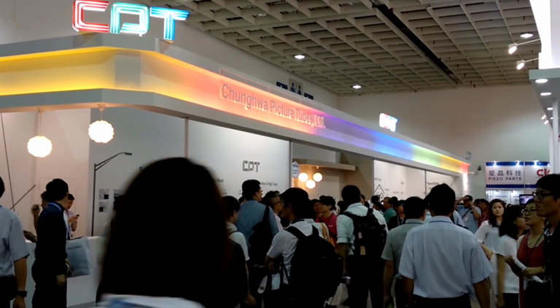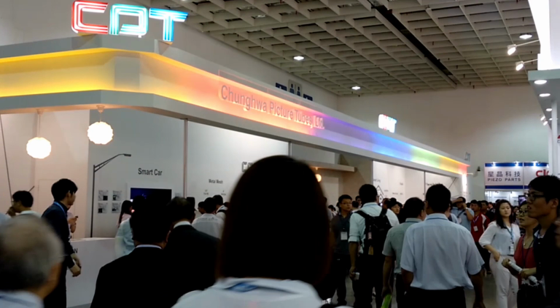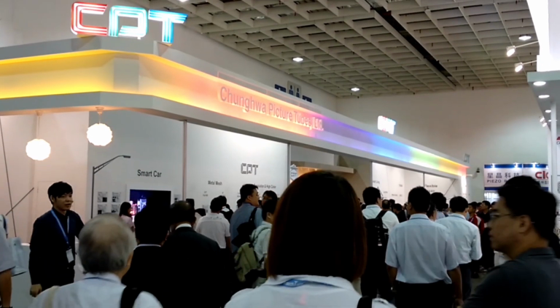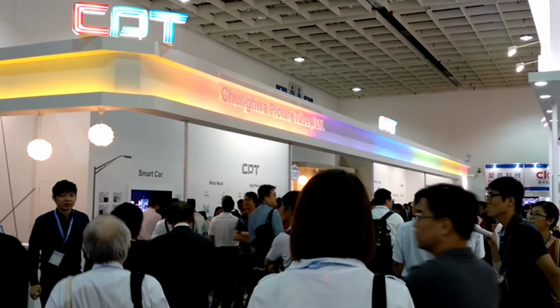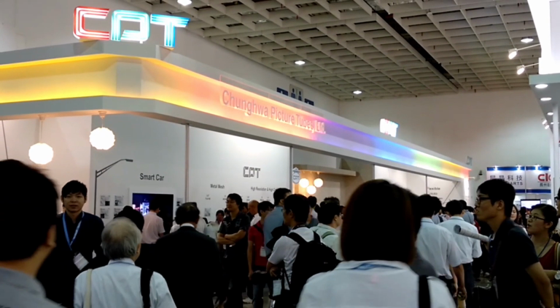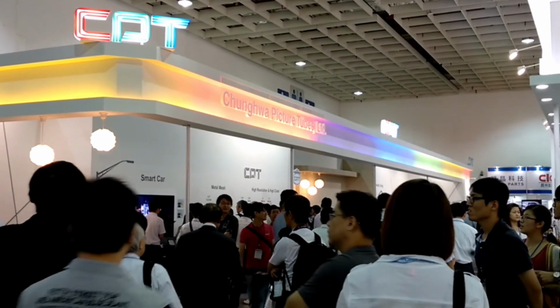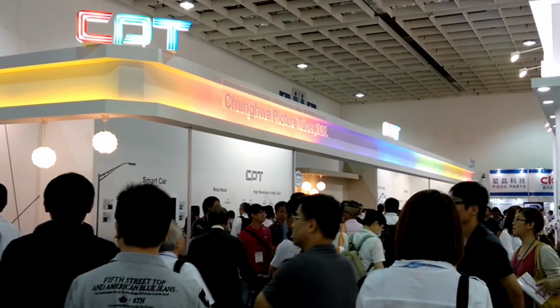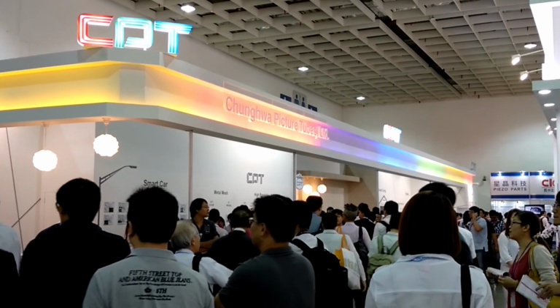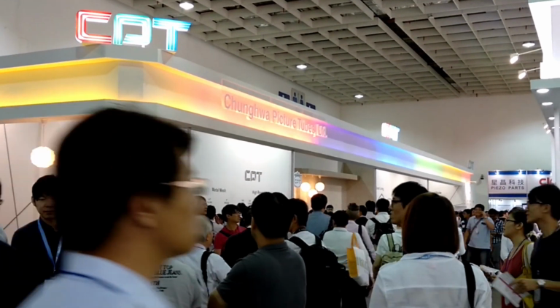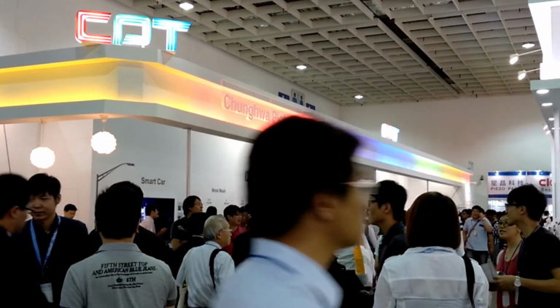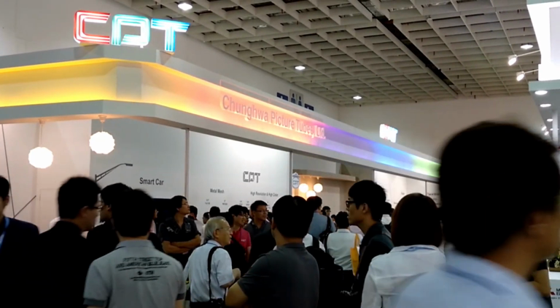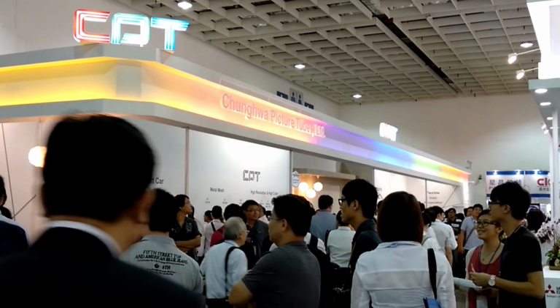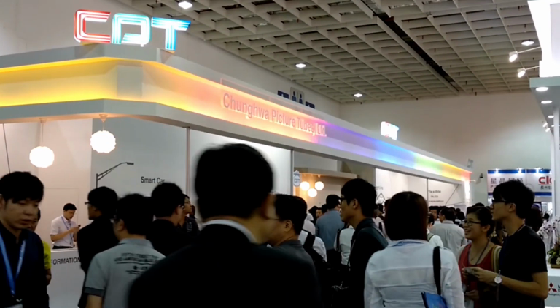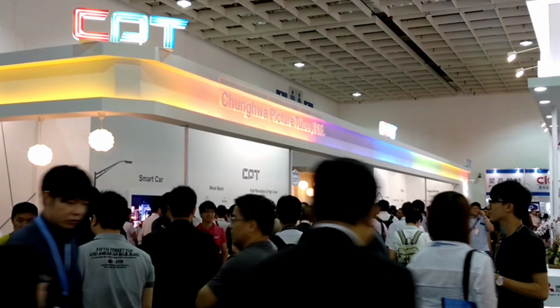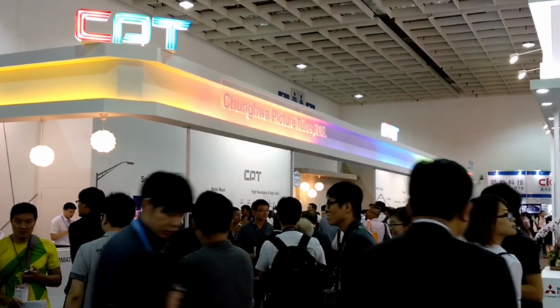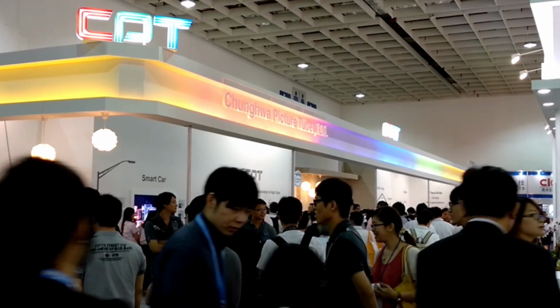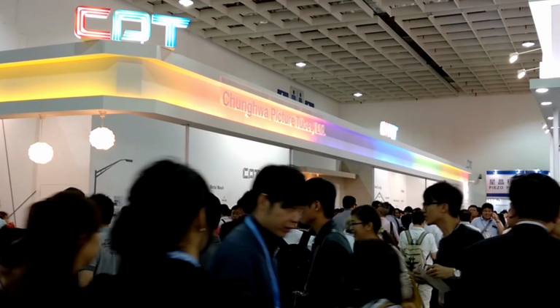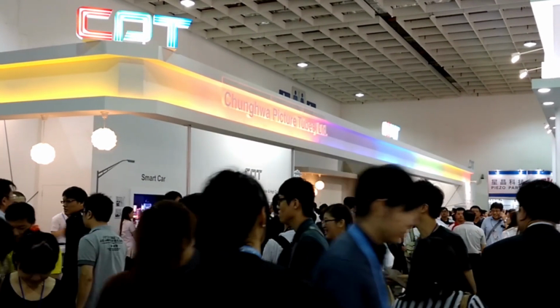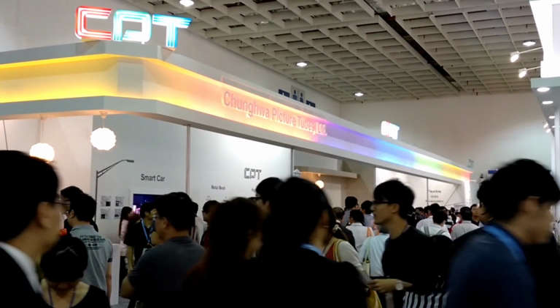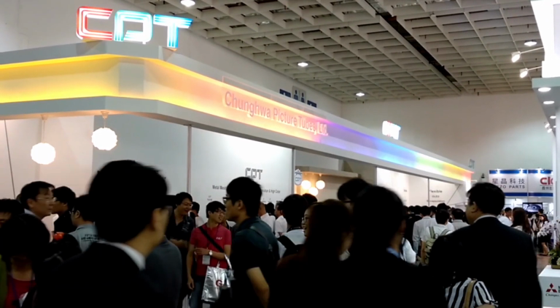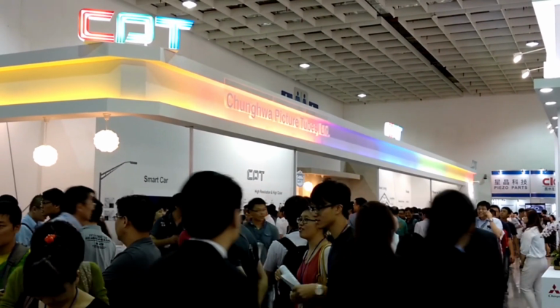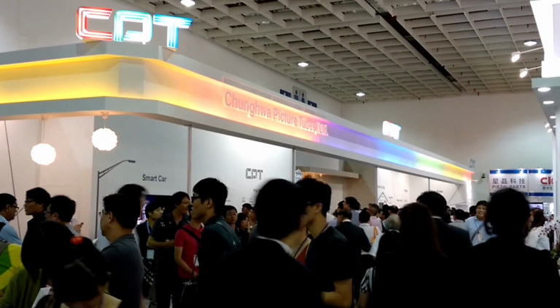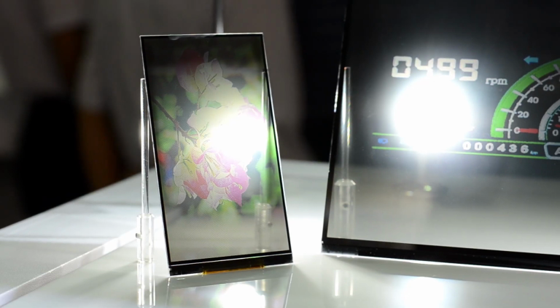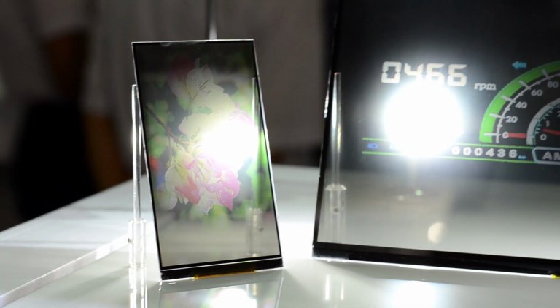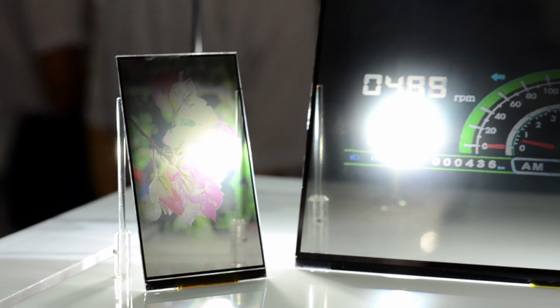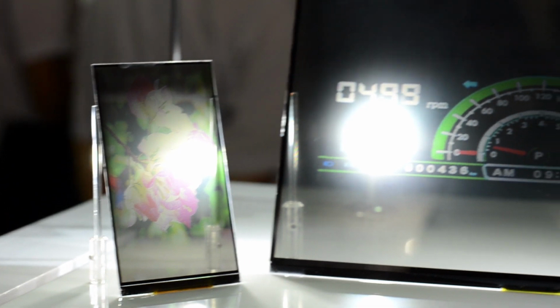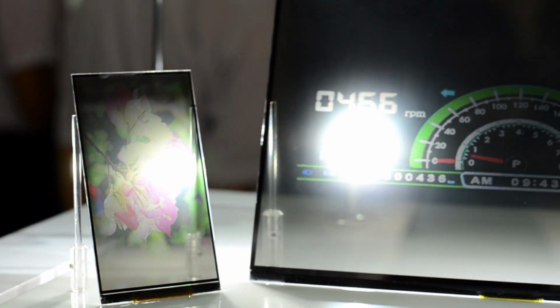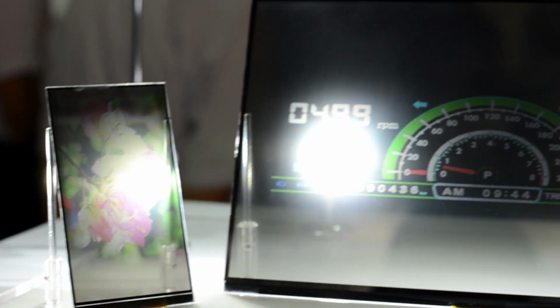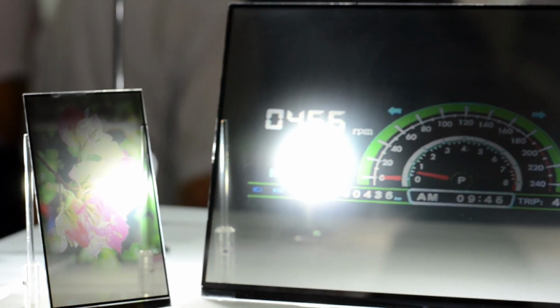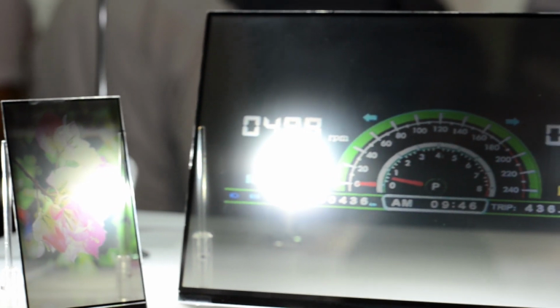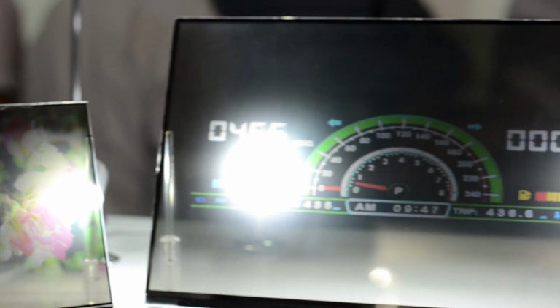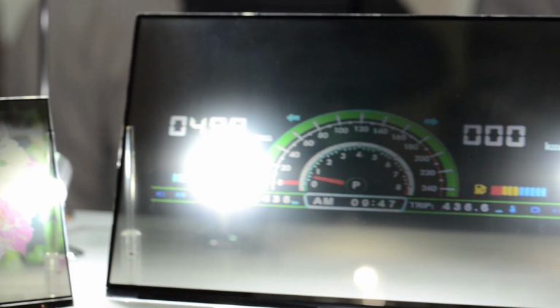Nicole Scott here from Mobile Geeks, and today we are at Display Taiwan 2014. If you want to know what's coming up in terms of display technology, you have to stop by the CPT booth. Today we're going to be taking a look at a portable transparent display.